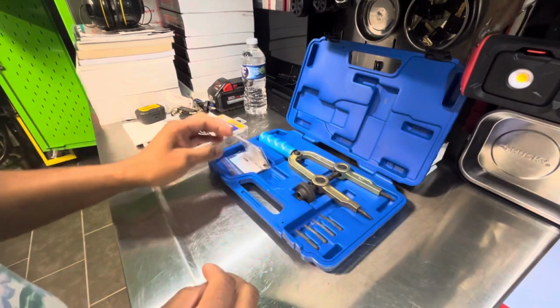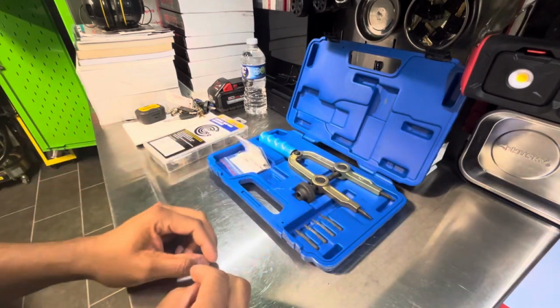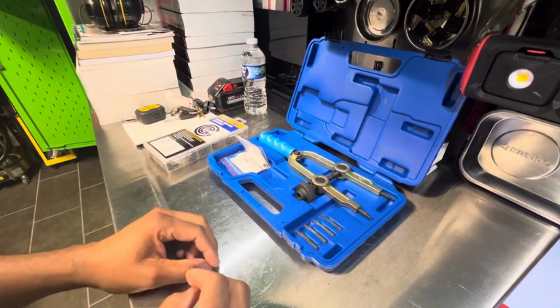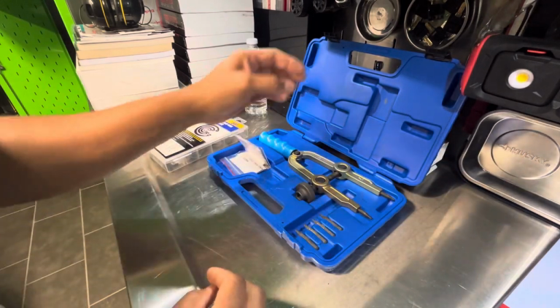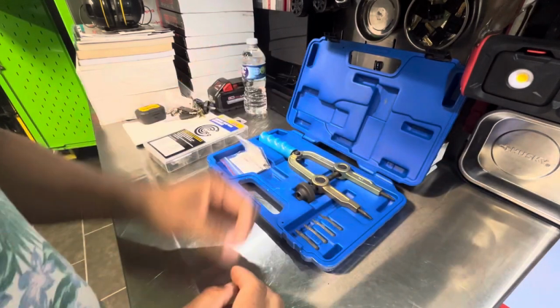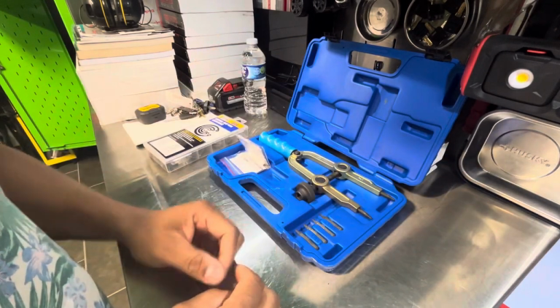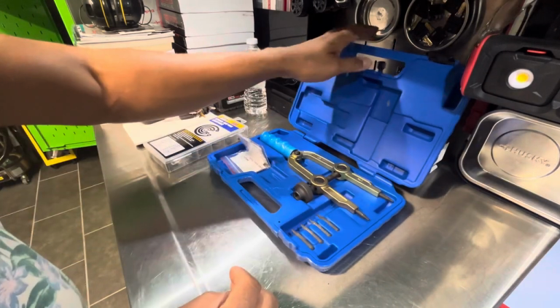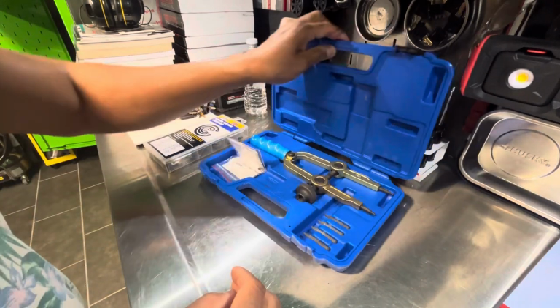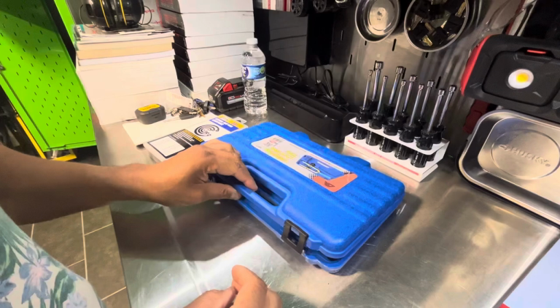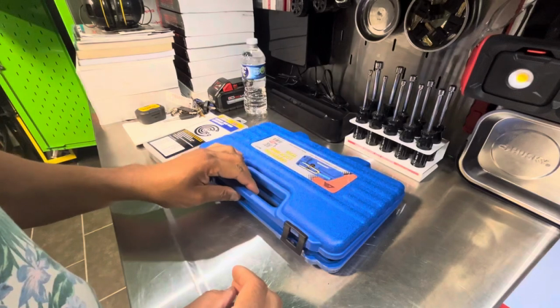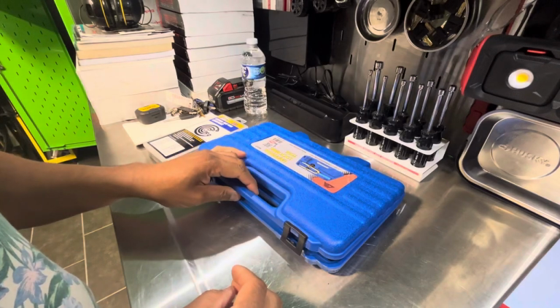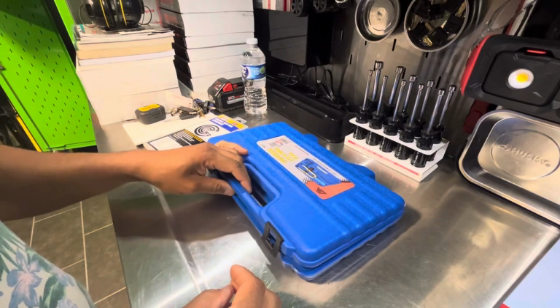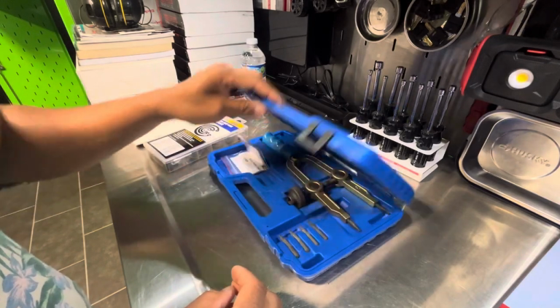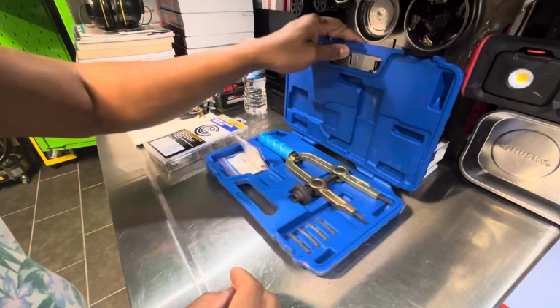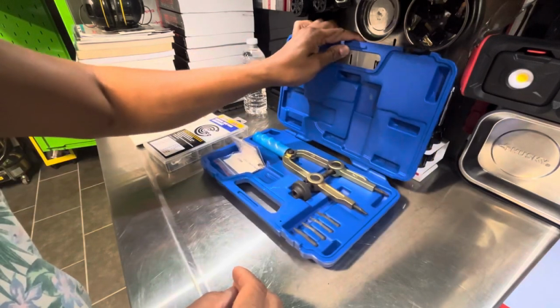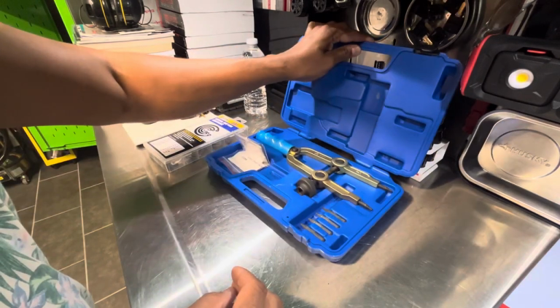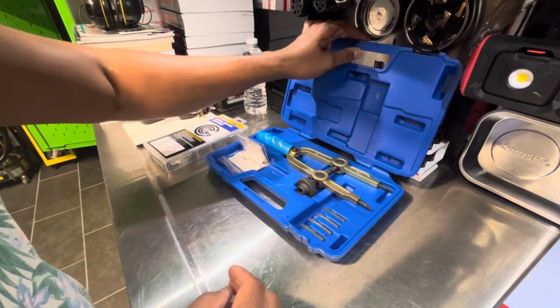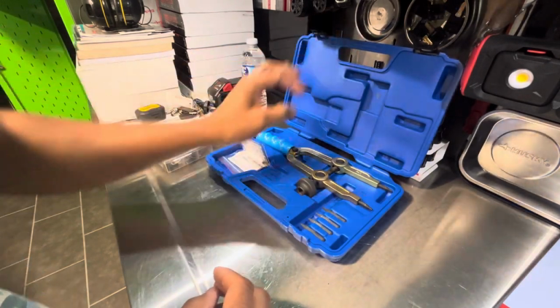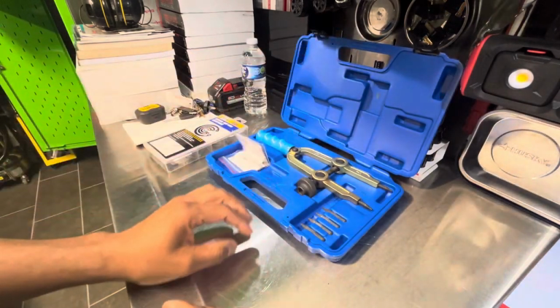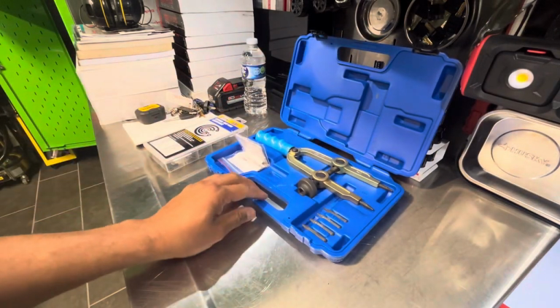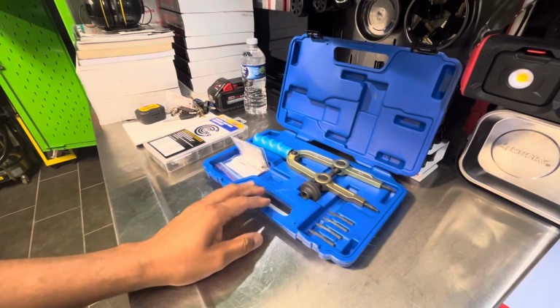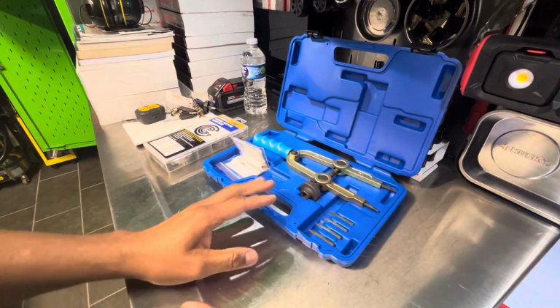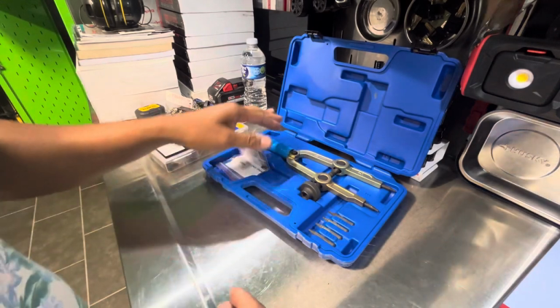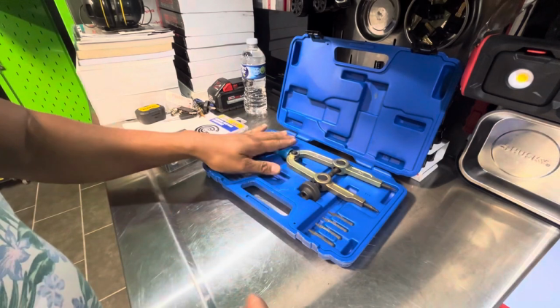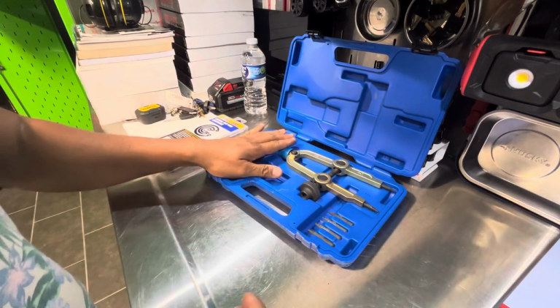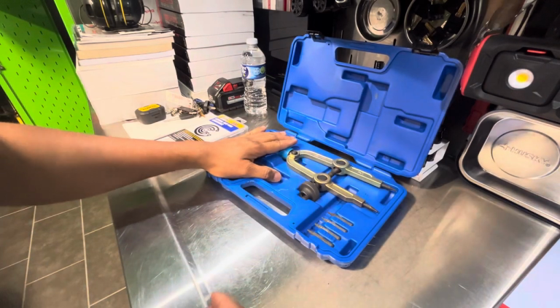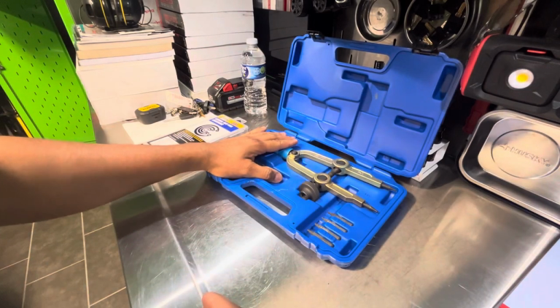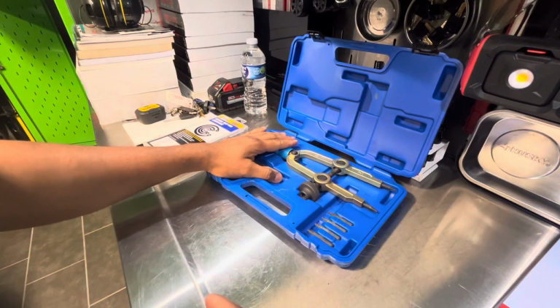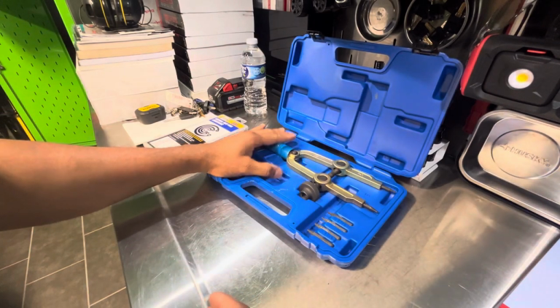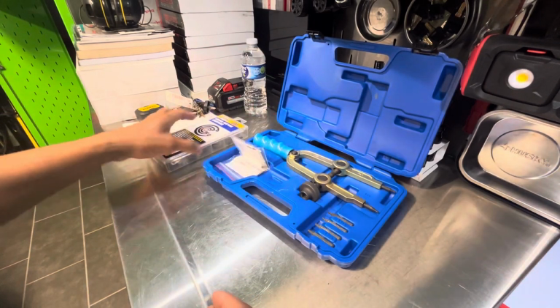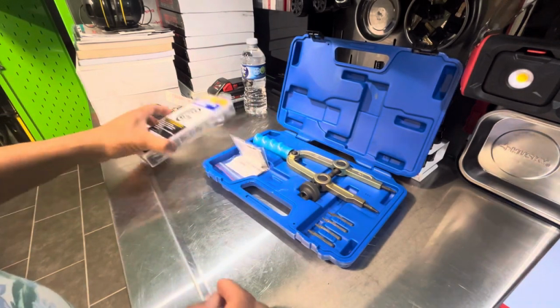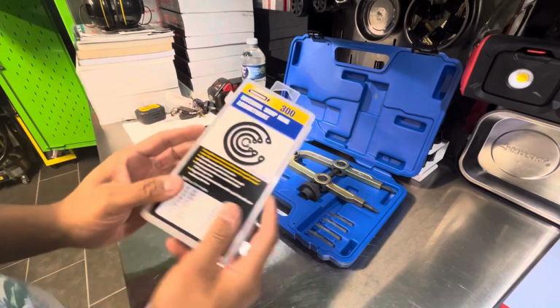It is called a universal lock-in tool. Snap ring pliers is what it's commonly known as. Usually snap rings are one of those things that are really menacing, and if you don't know what a snap ring is...